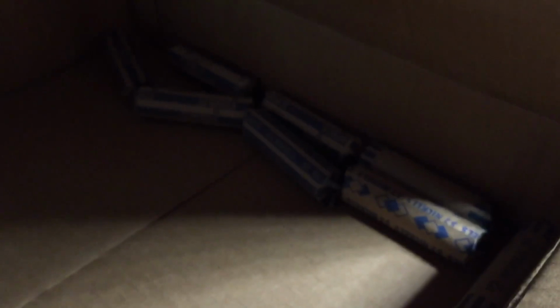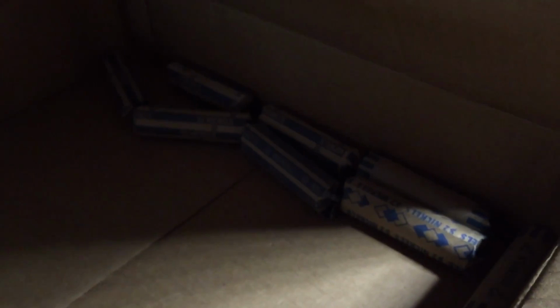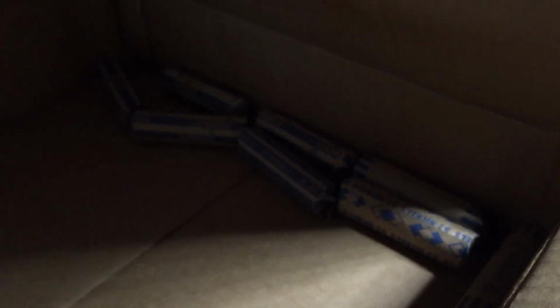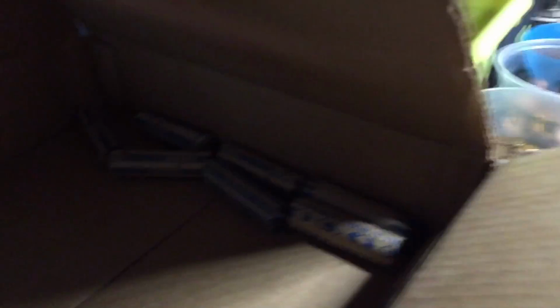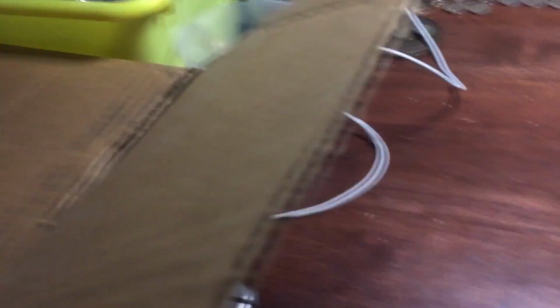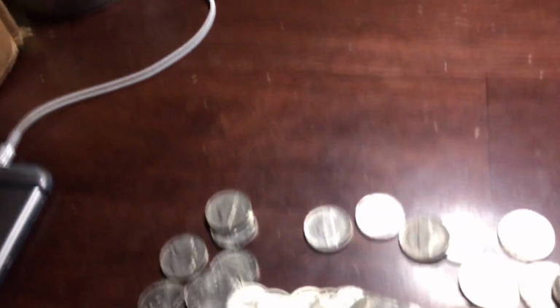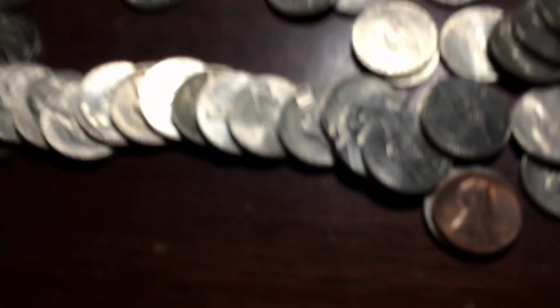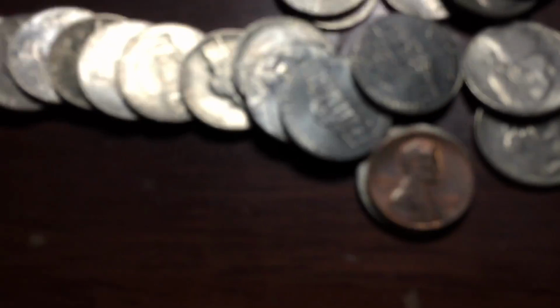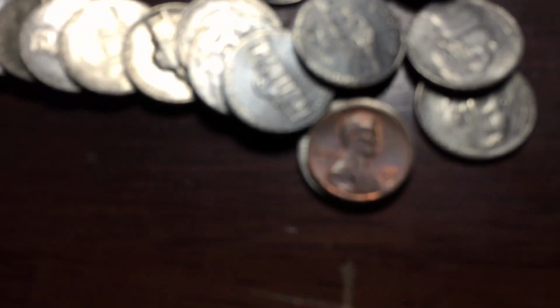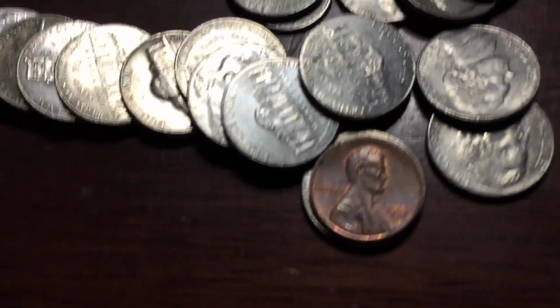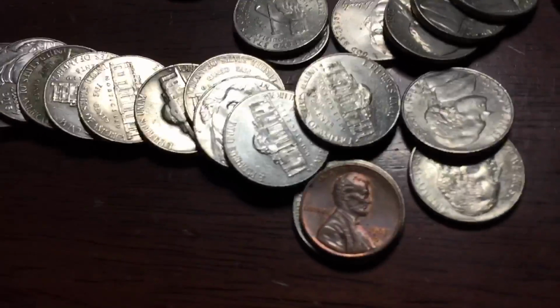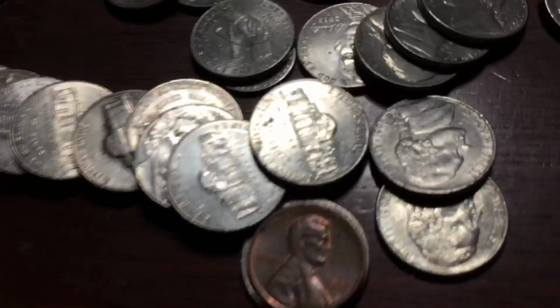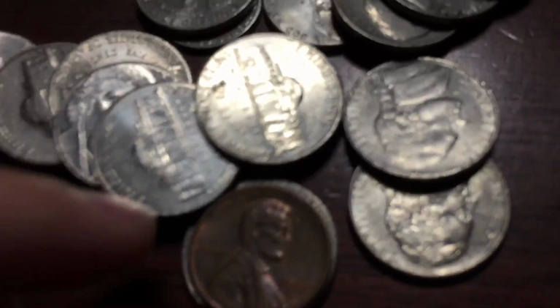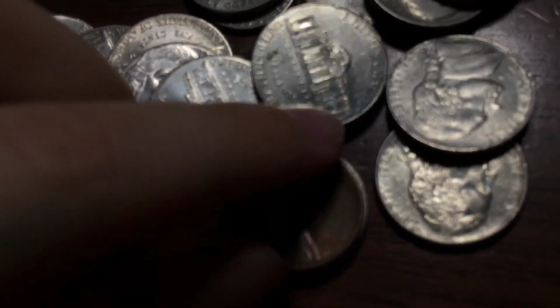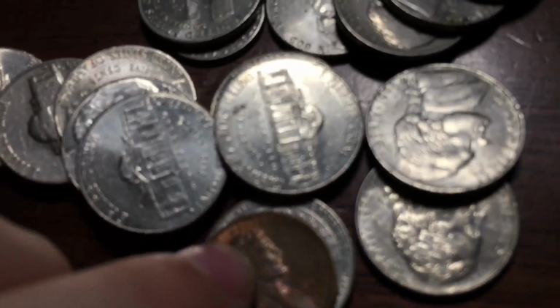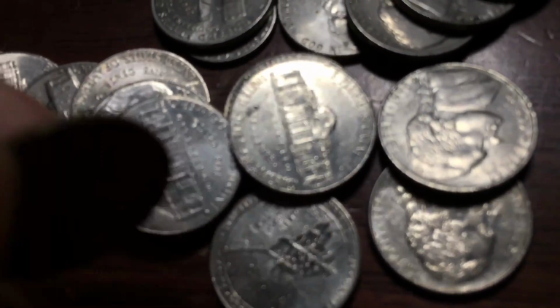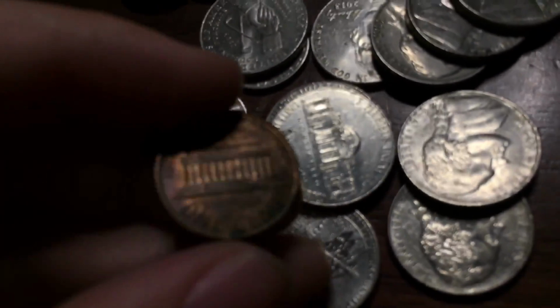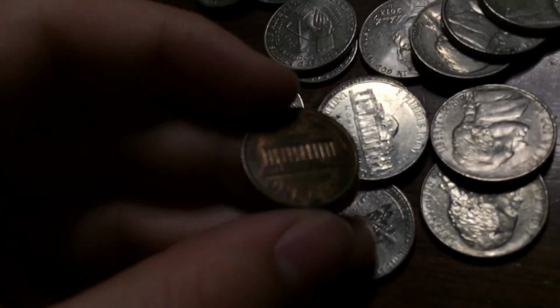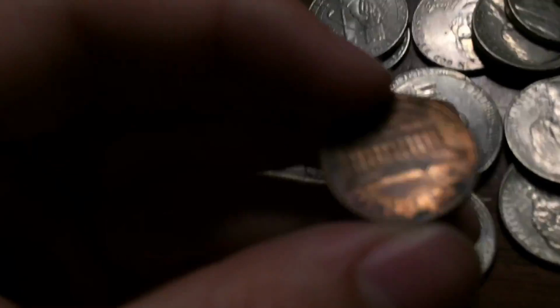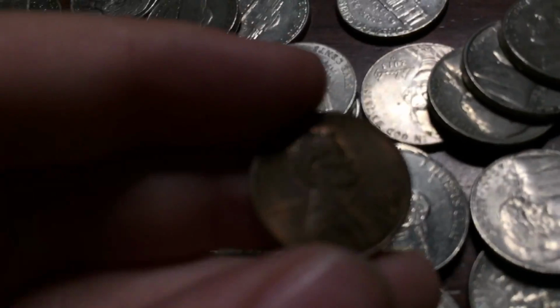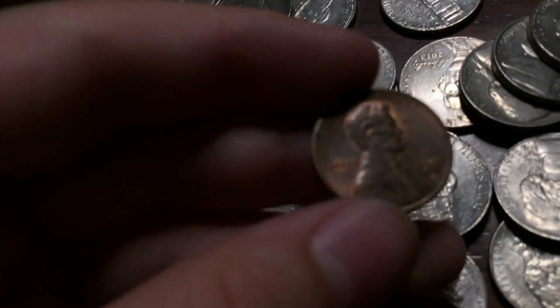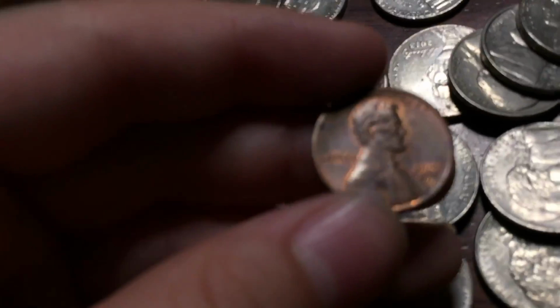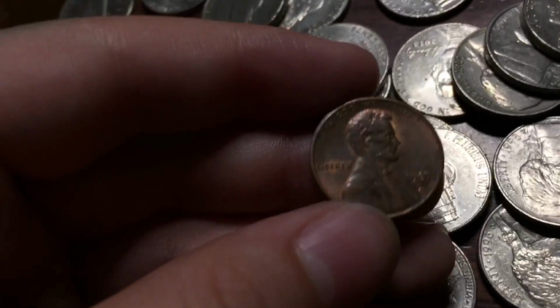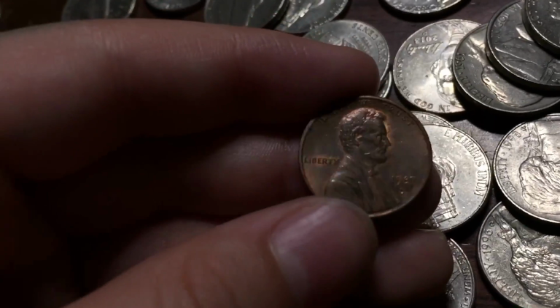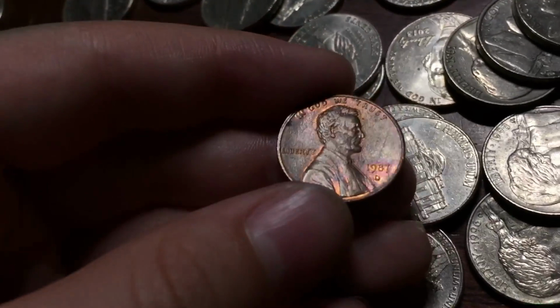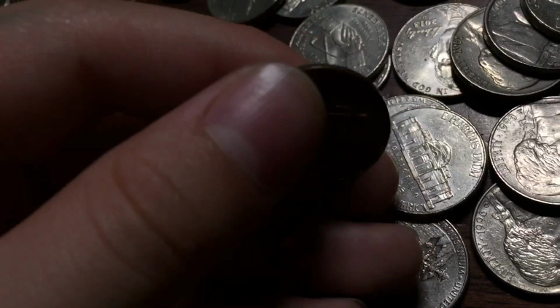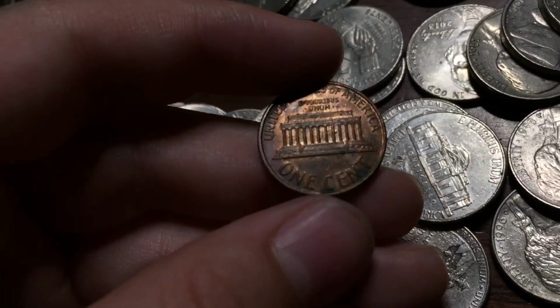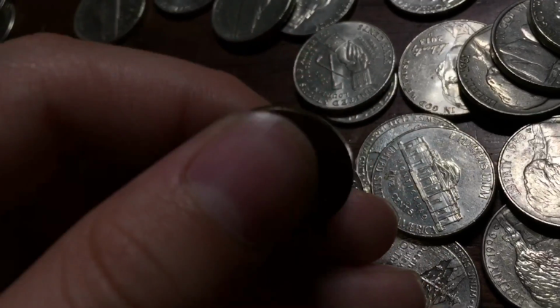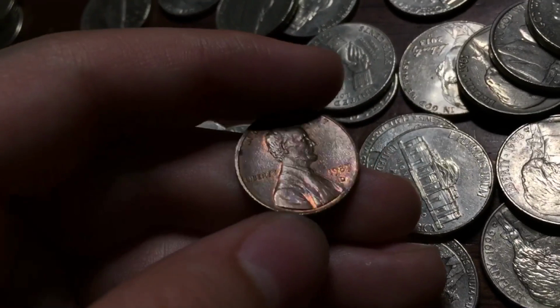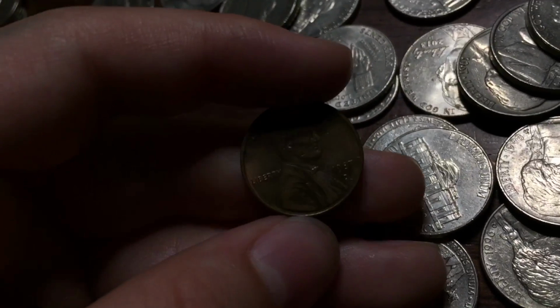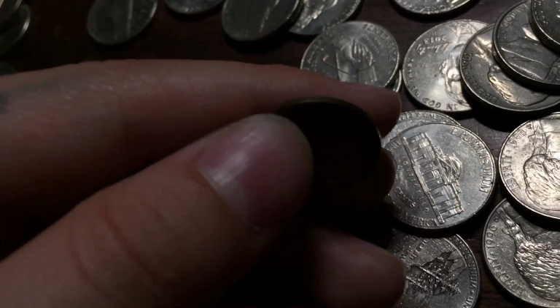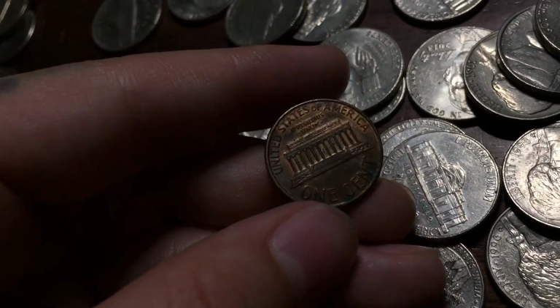Two rolls later, this far in and I got a penny here. Not even copper — 1987. Oh, there goes four cents.